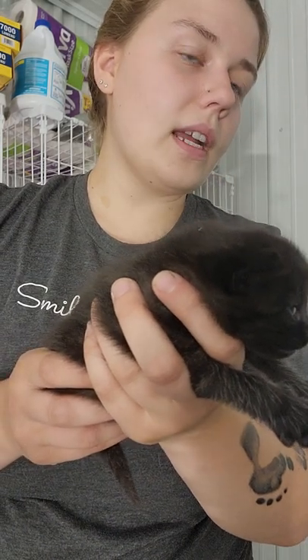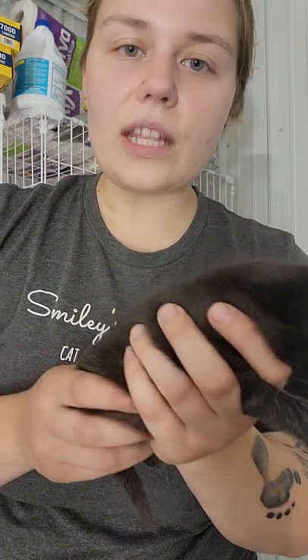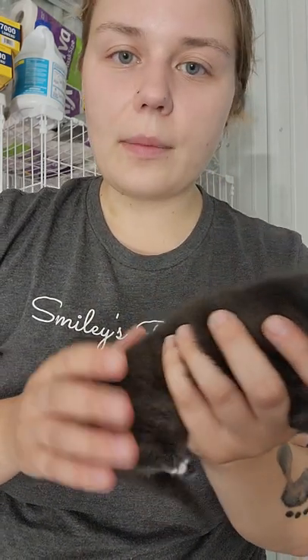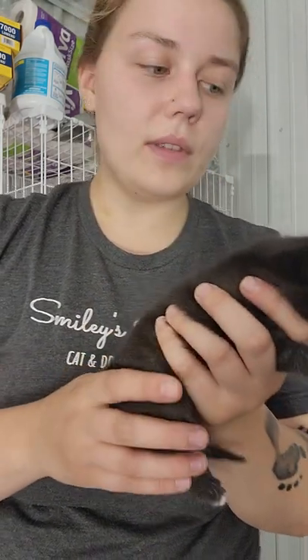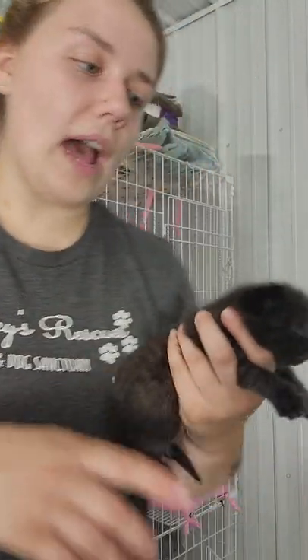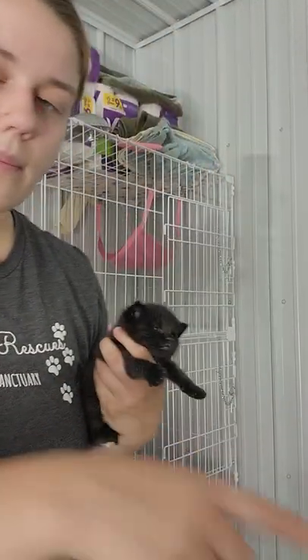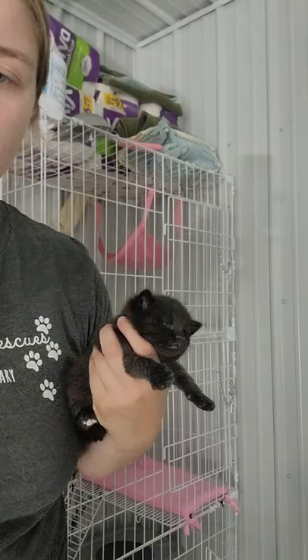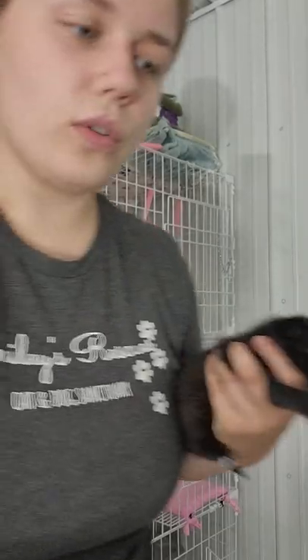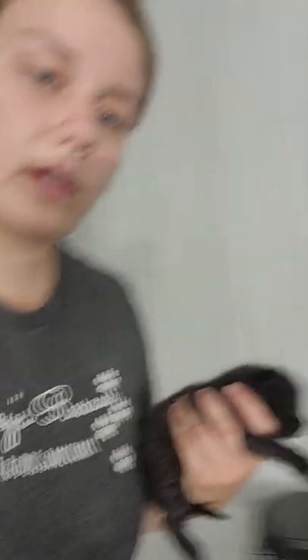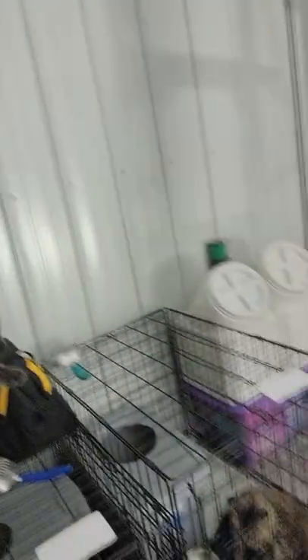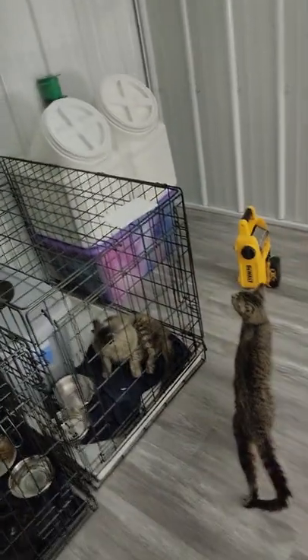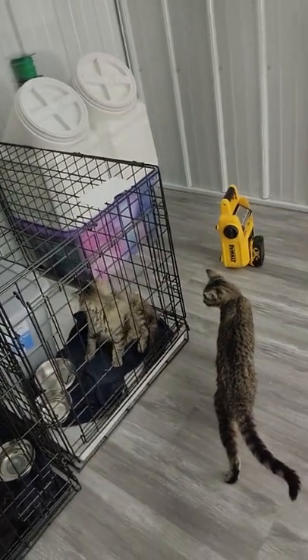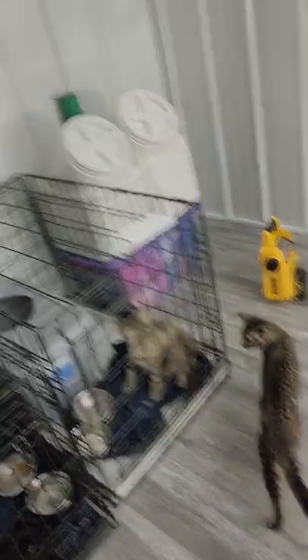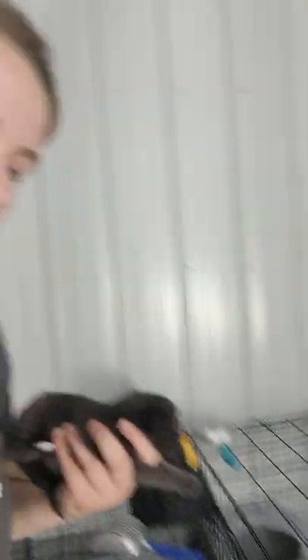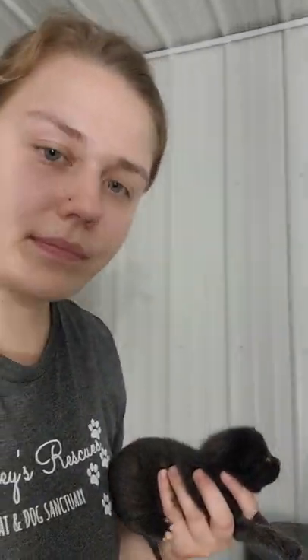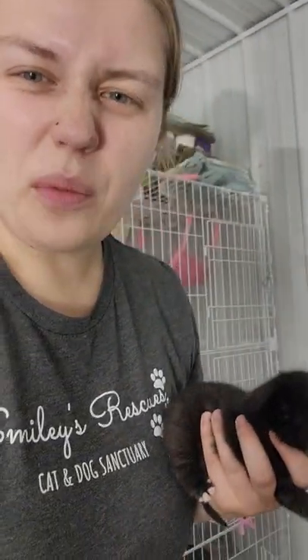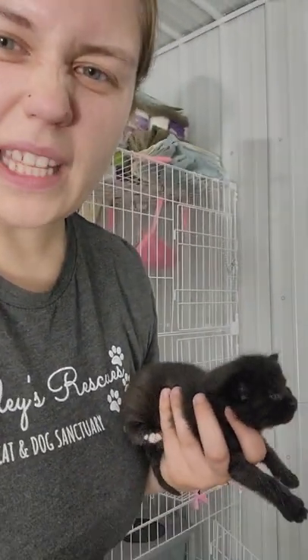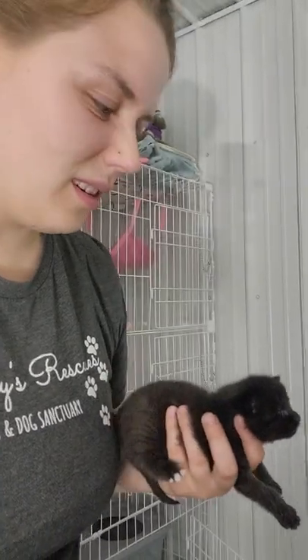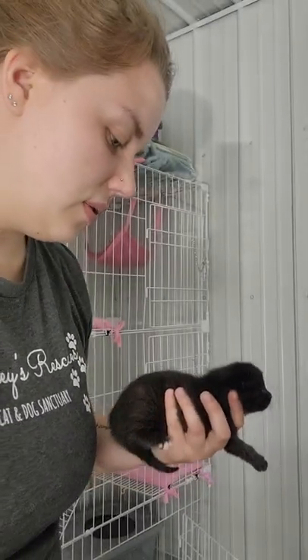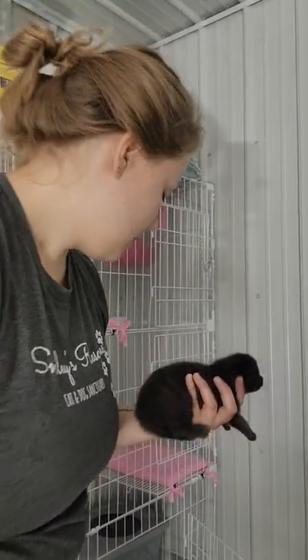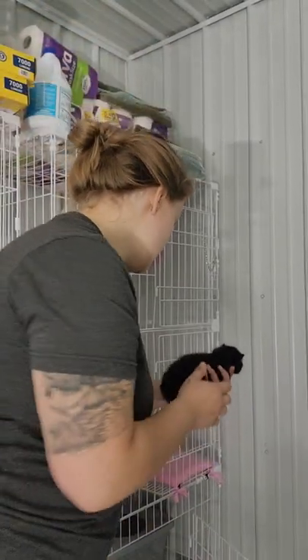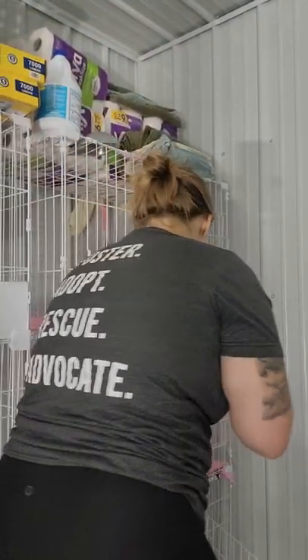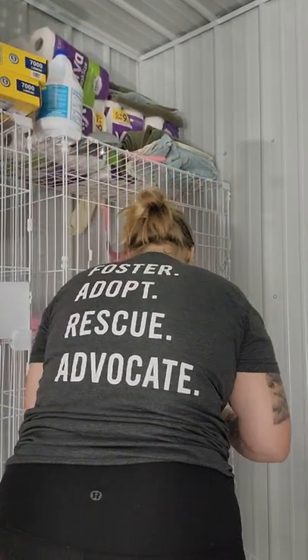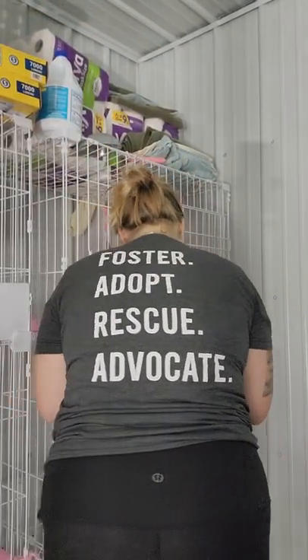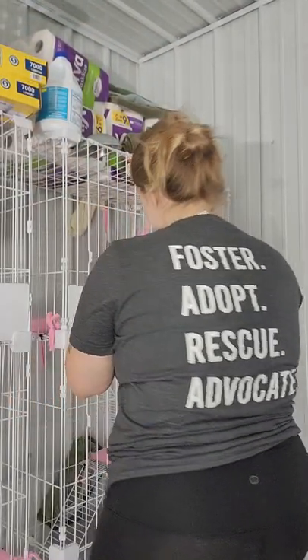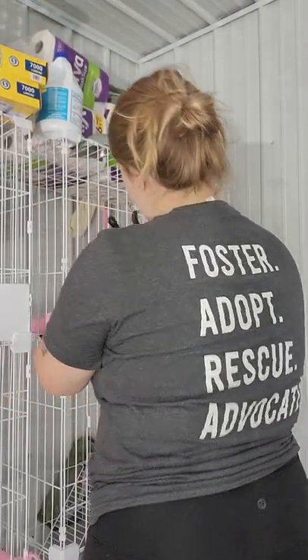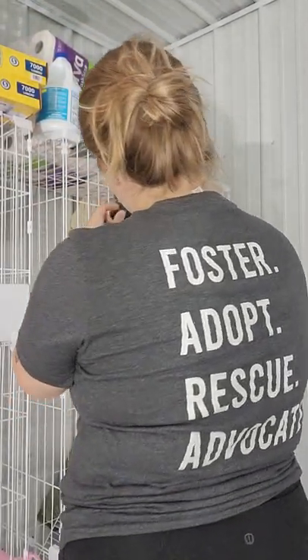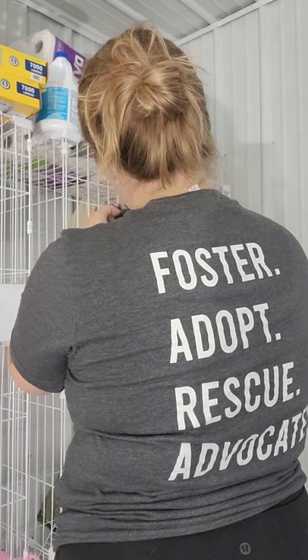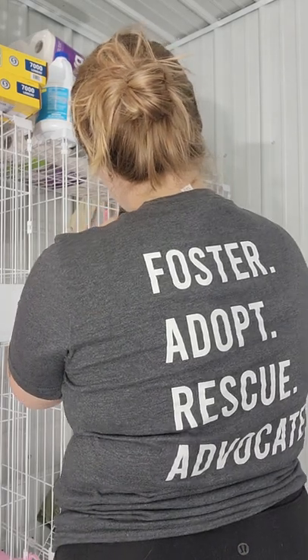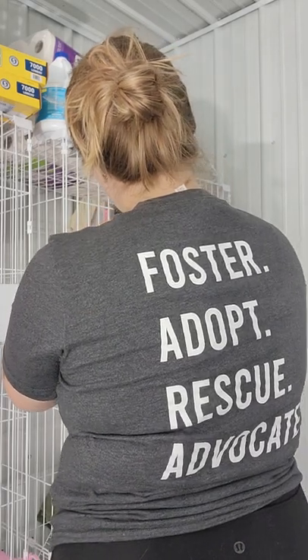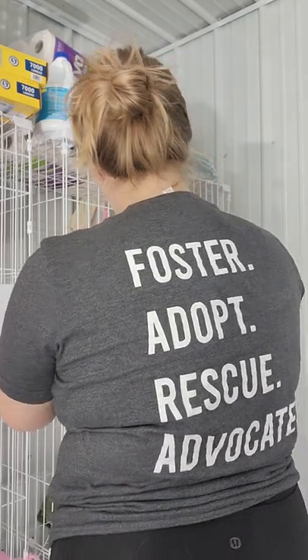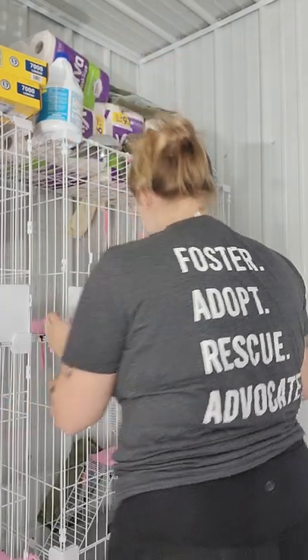Some of these cats are outside — I let mama Trudy out here so she can get a break from the kittens sometimes. Here's one of the kittens — I checked and it's female.